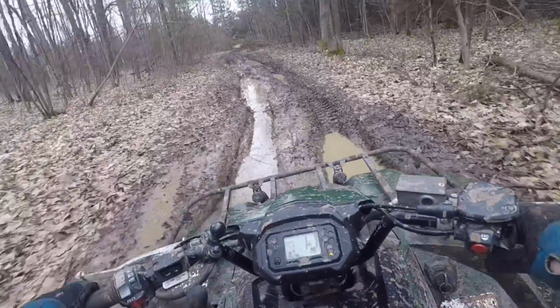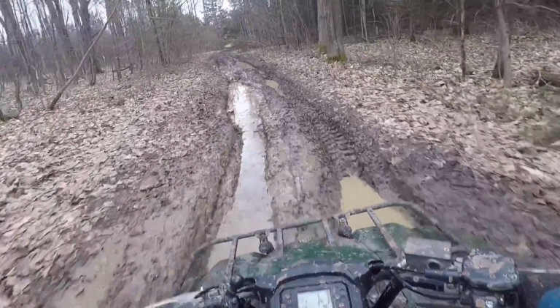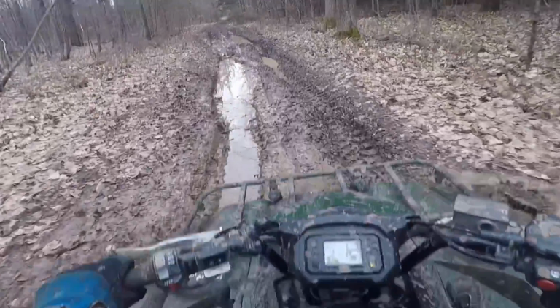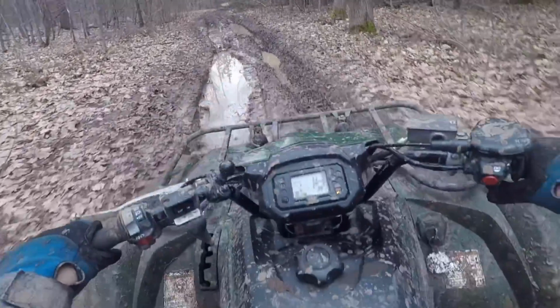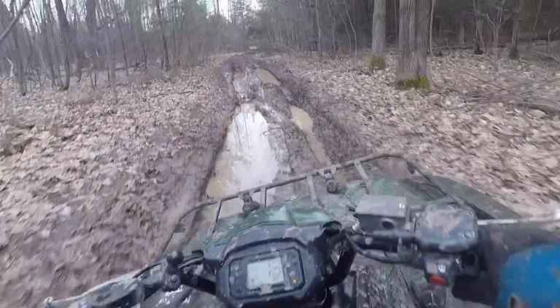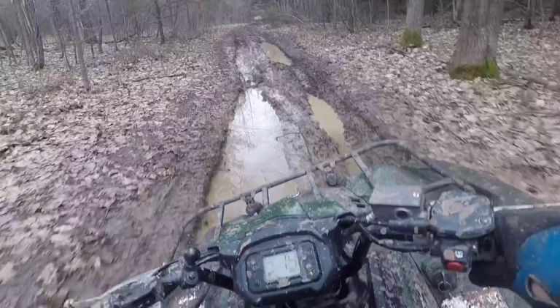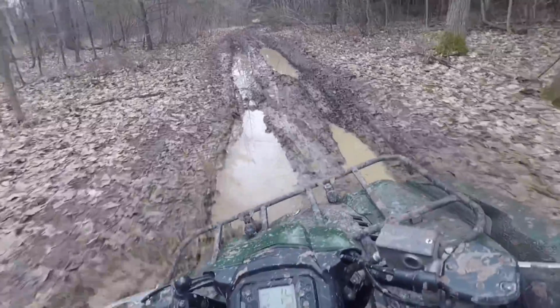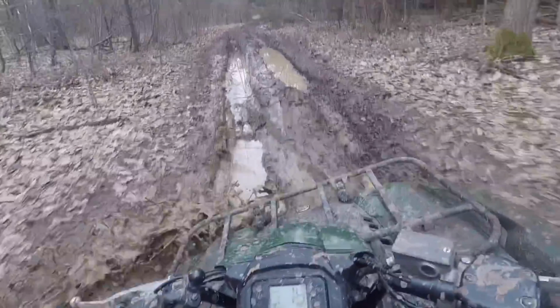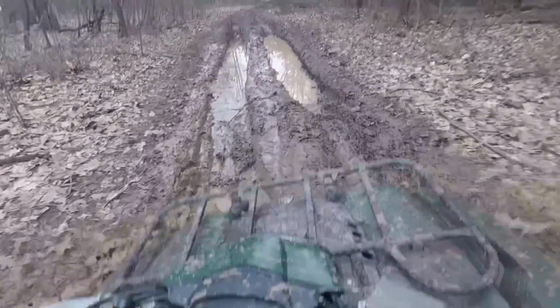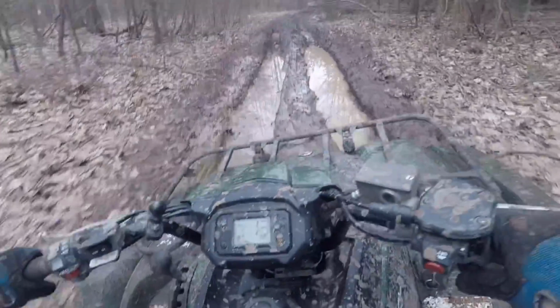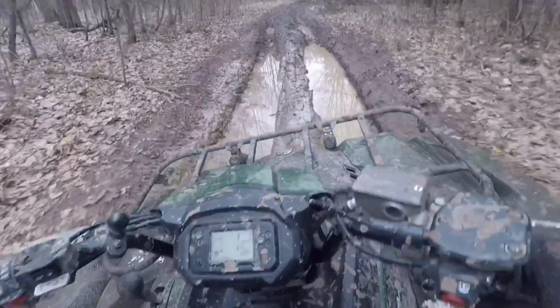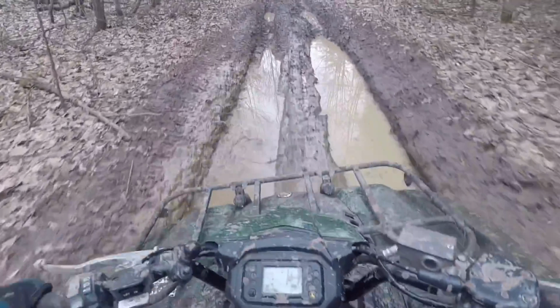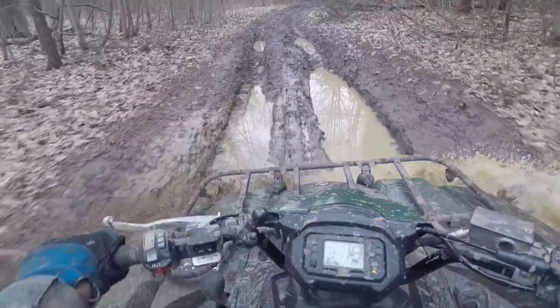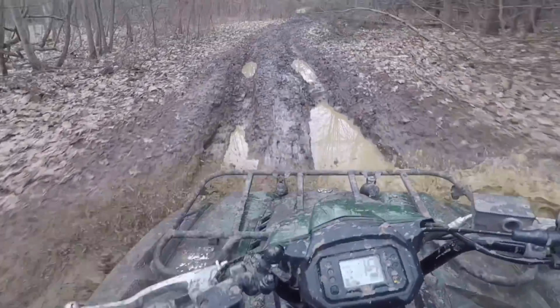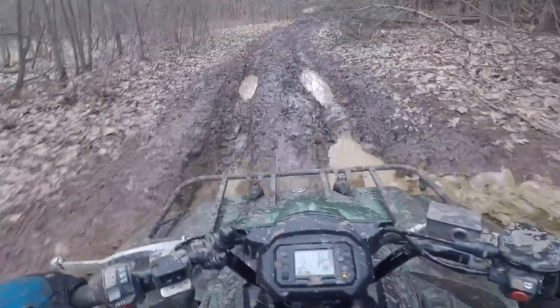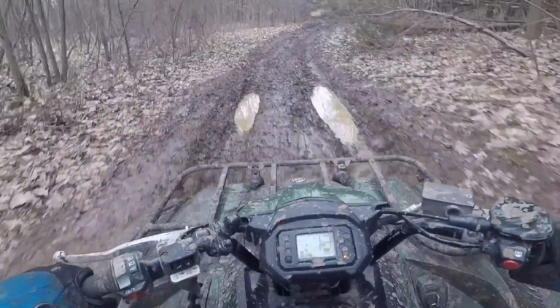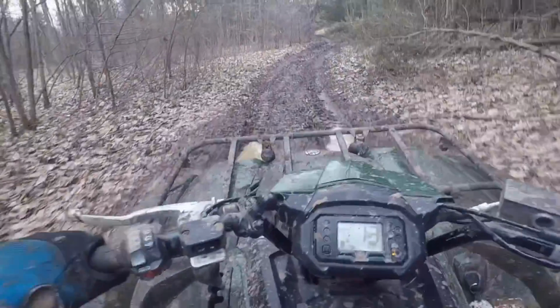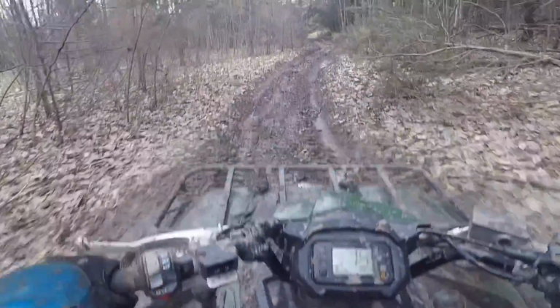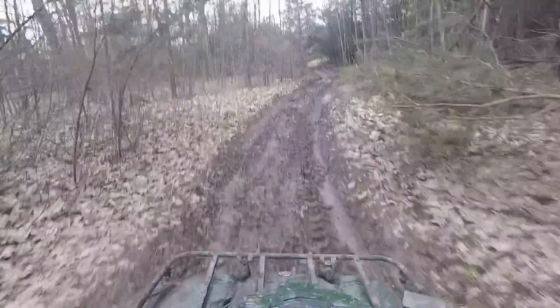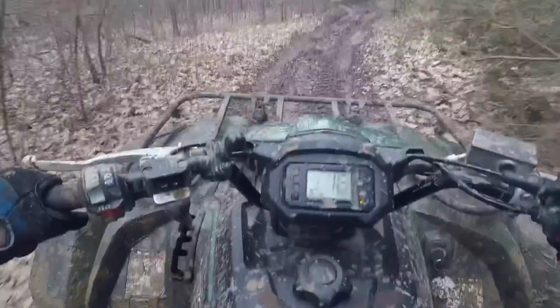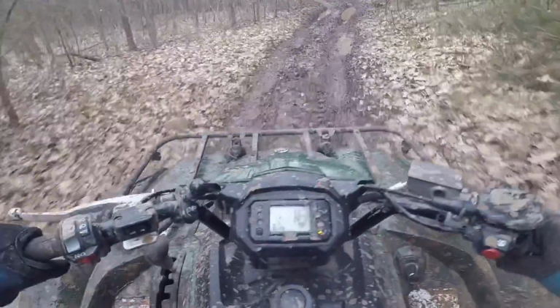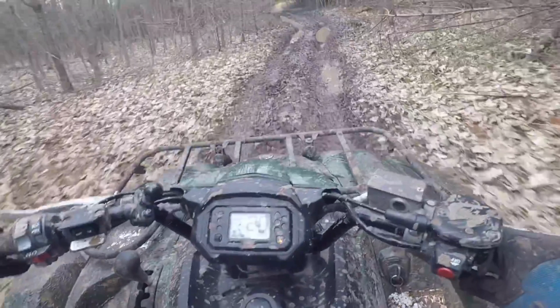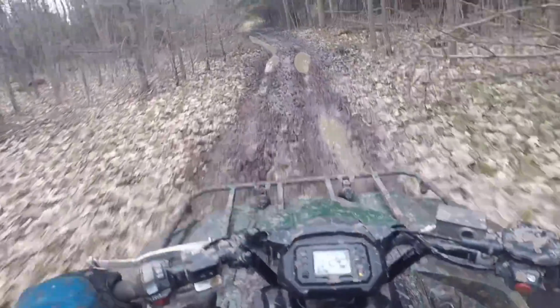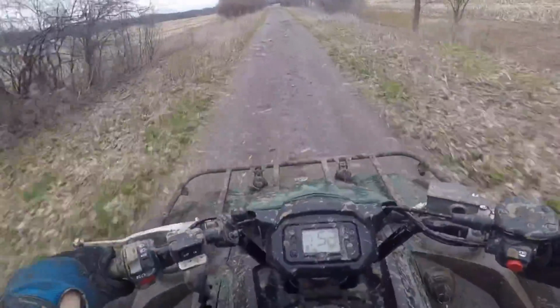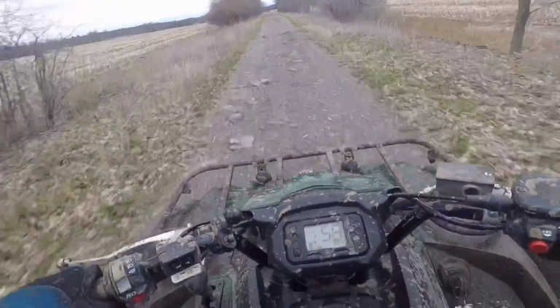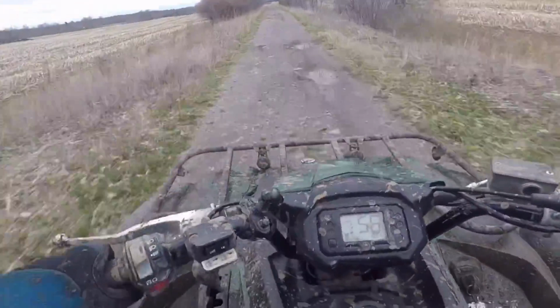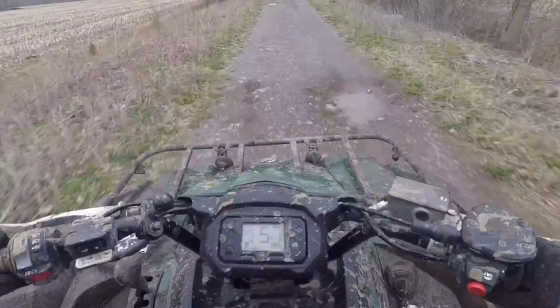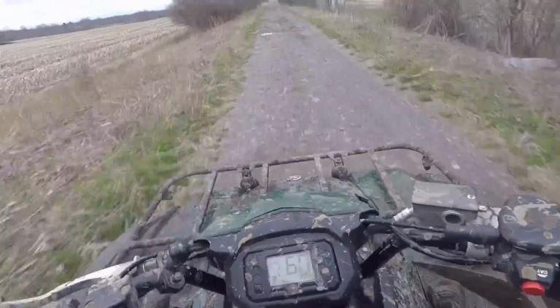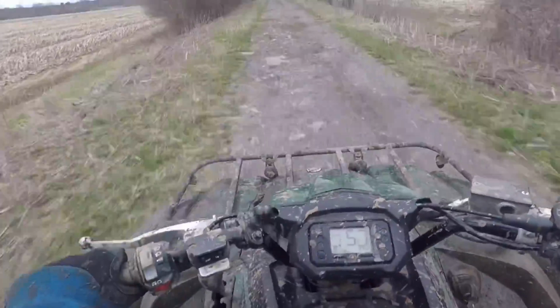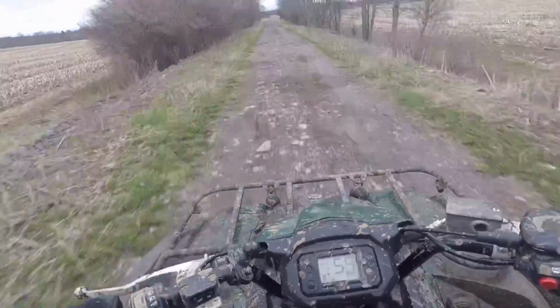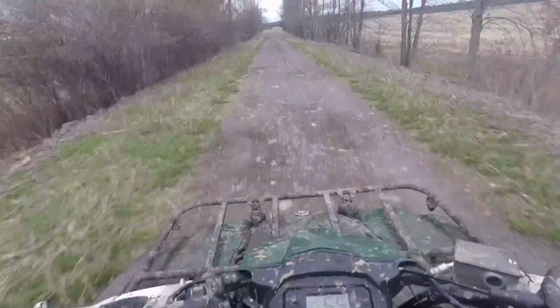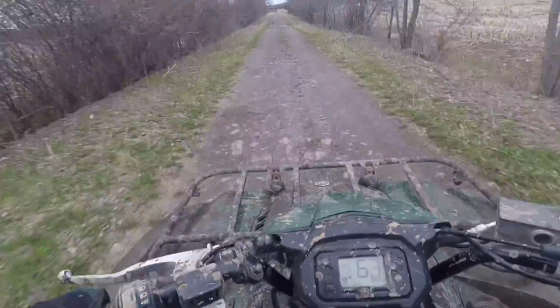It climbs hills really, really well. The hill descent is amazing. It's tight, easy to turn. It's easy to get on and off of. But the more I ride it, I need more power — I like to go faster.